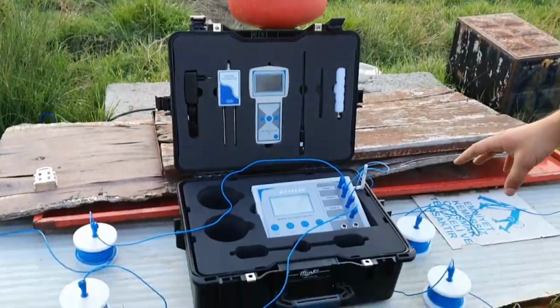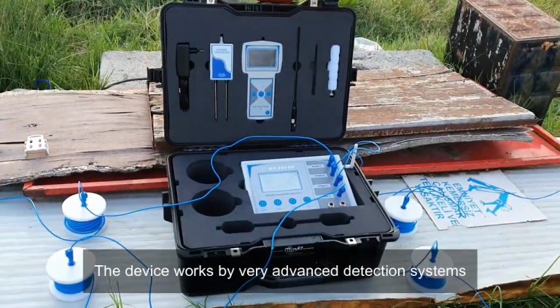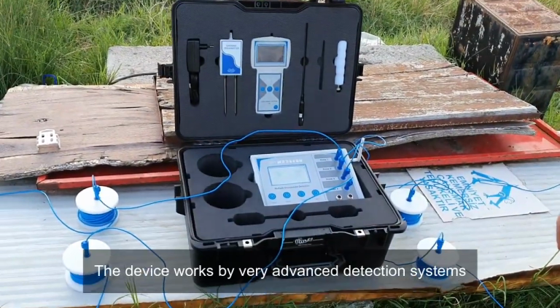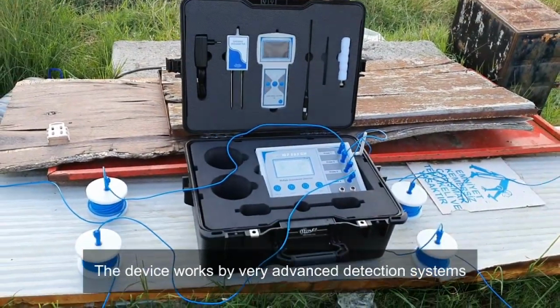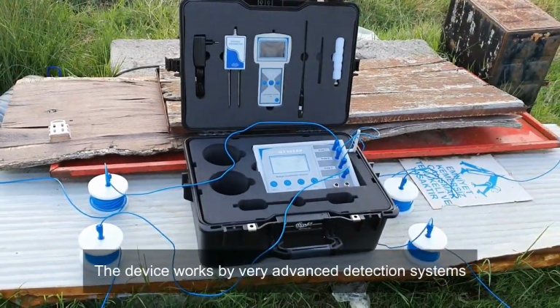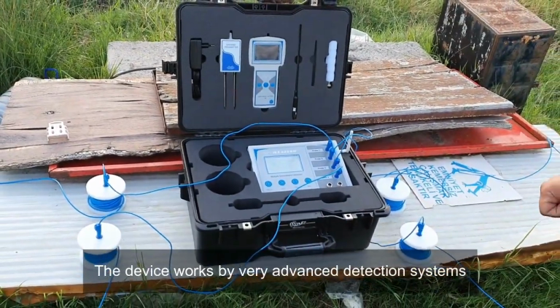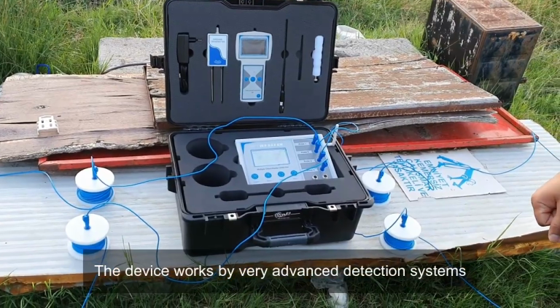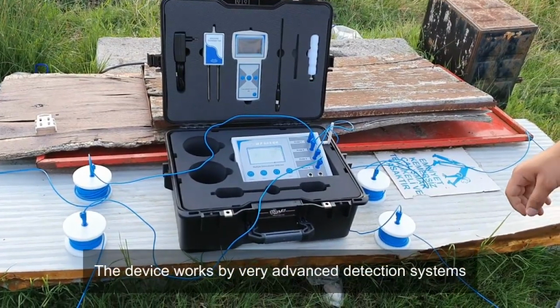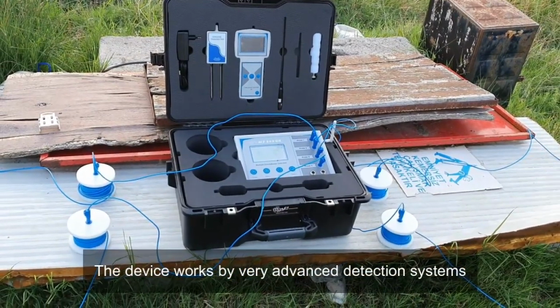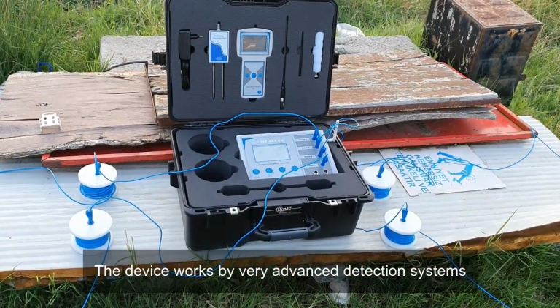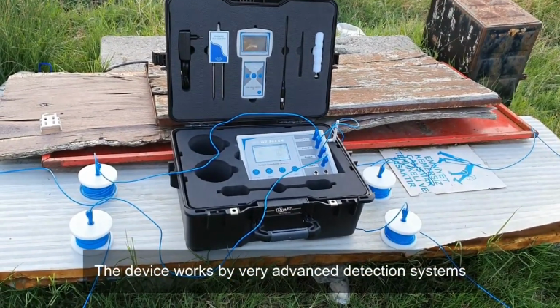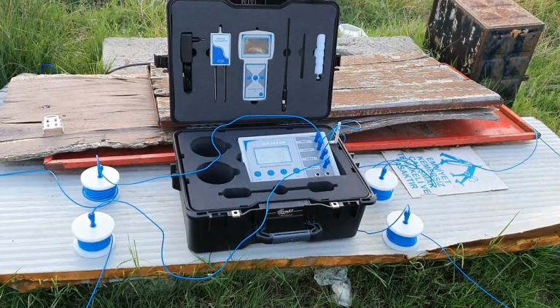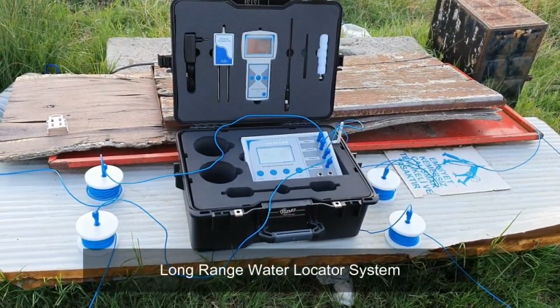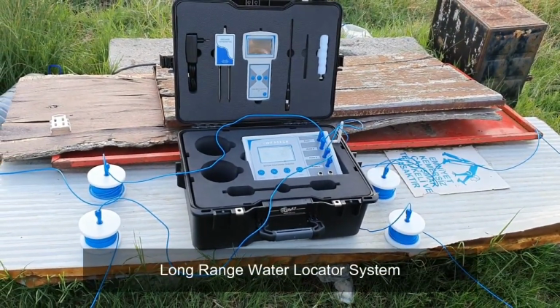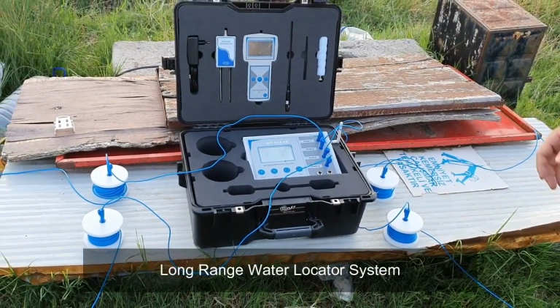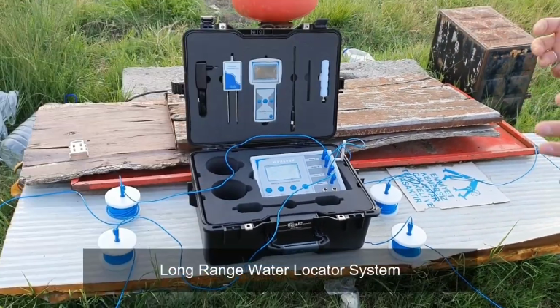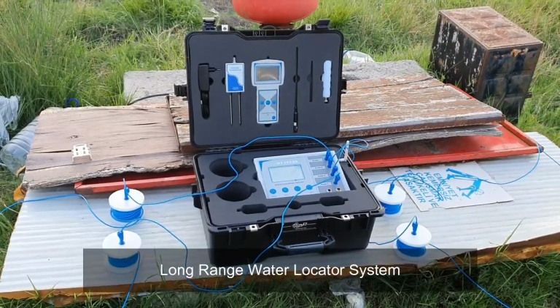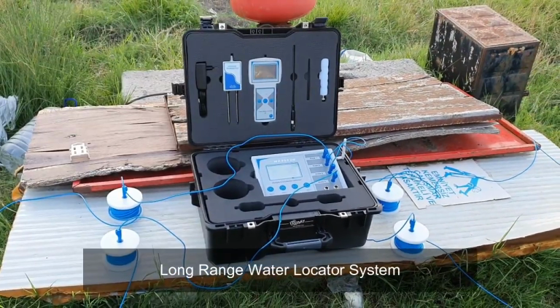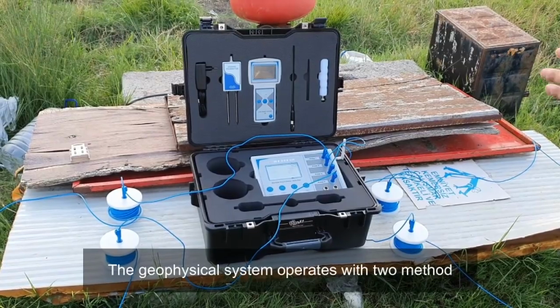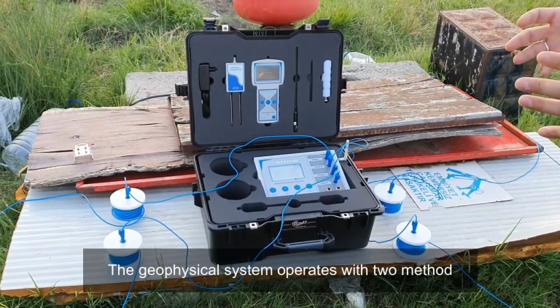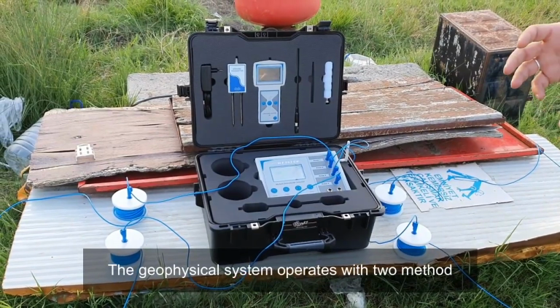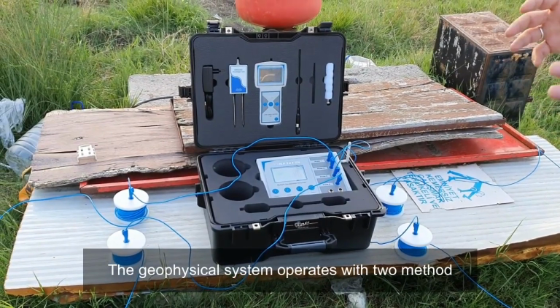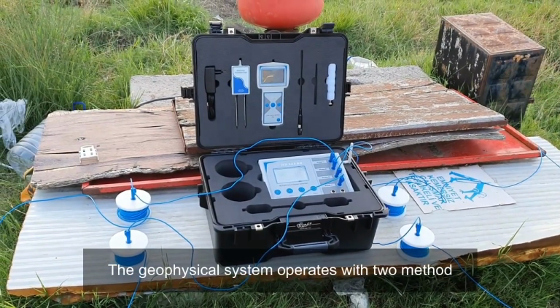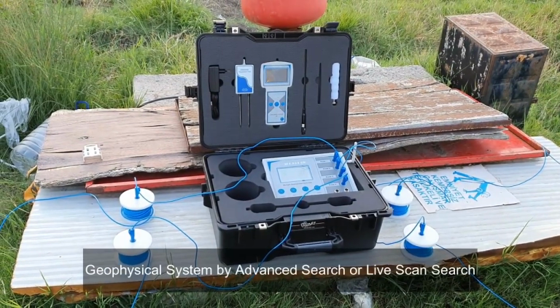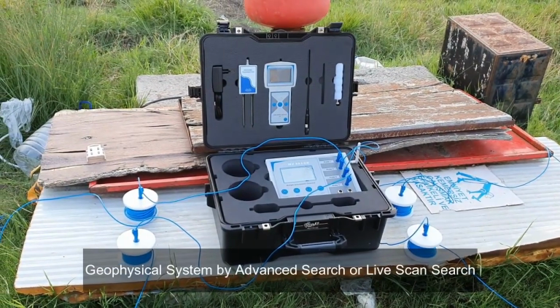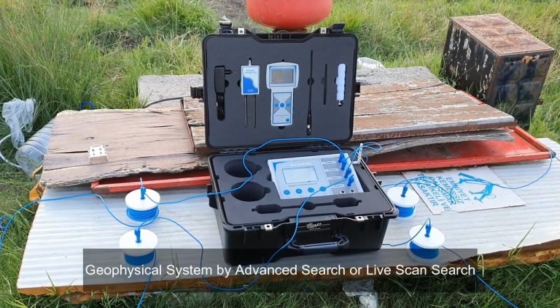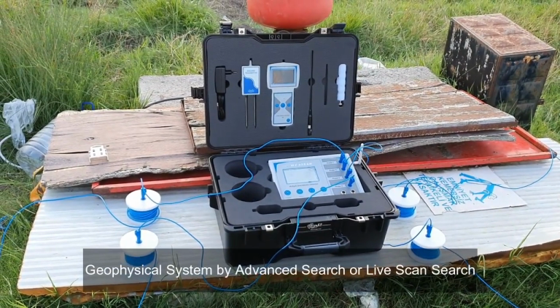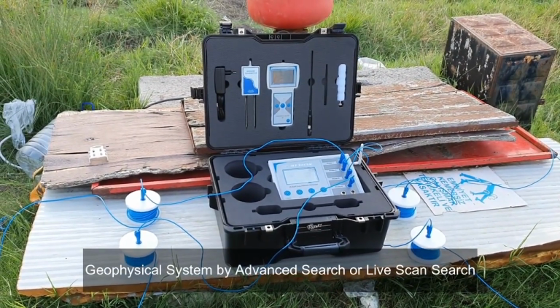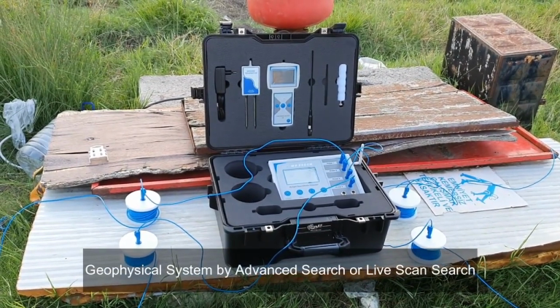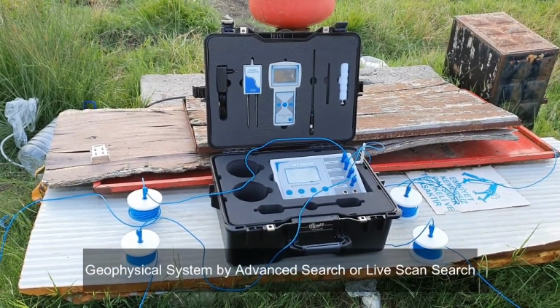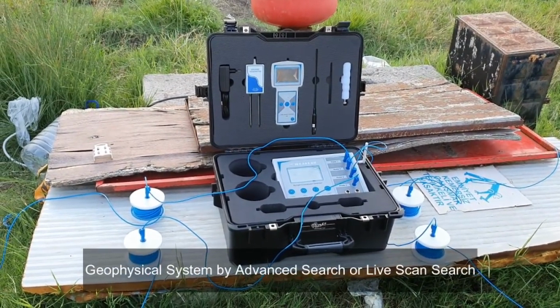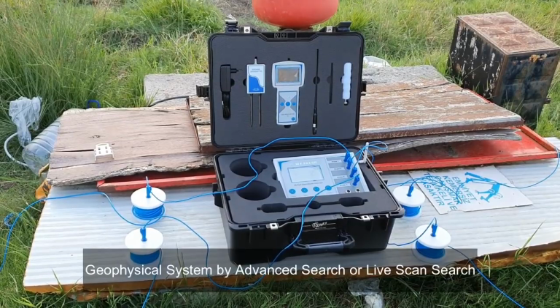This device works with three detection systems: the long range locator system and the geophysical system. By the geophysical system, you can use the advanced search or the live scan search.